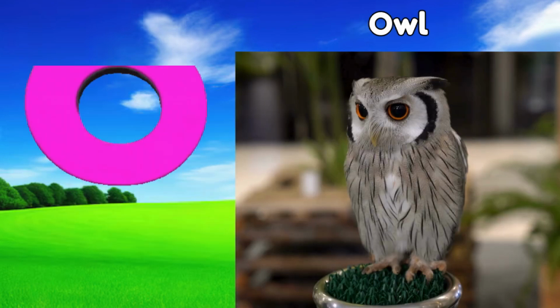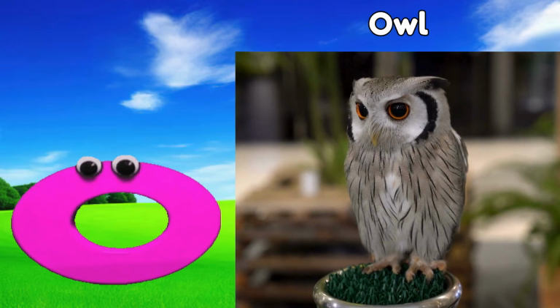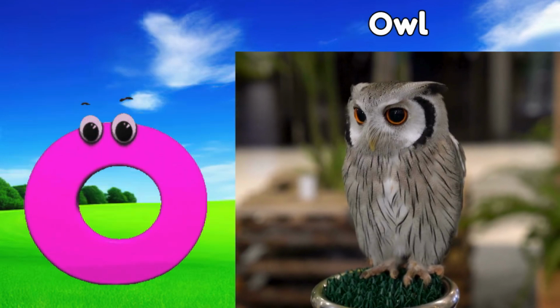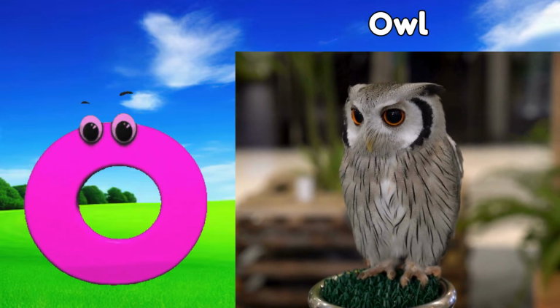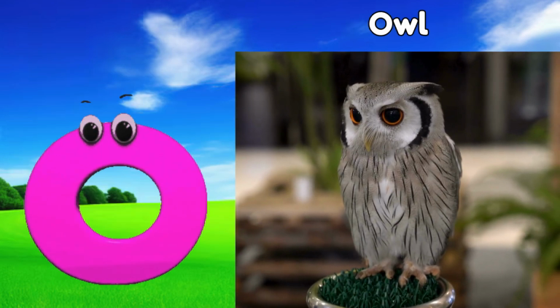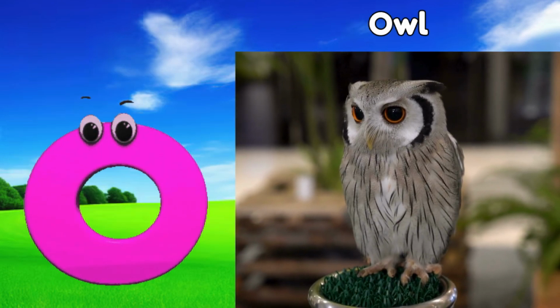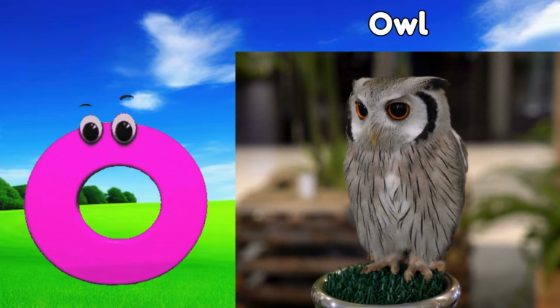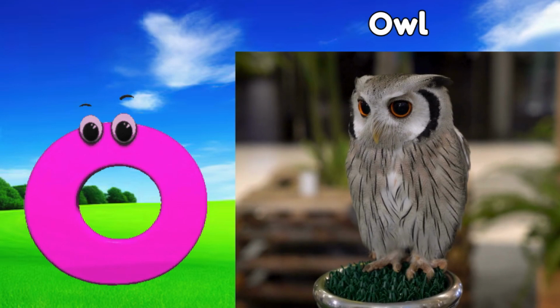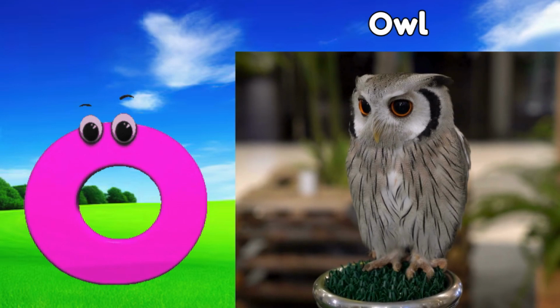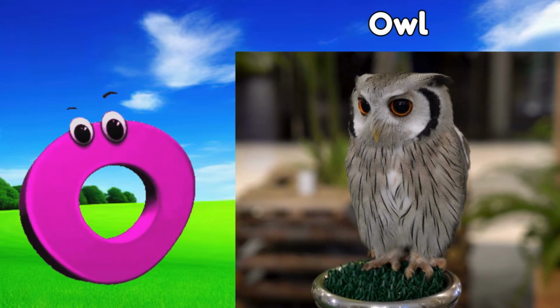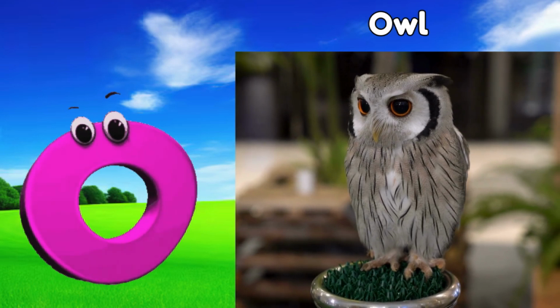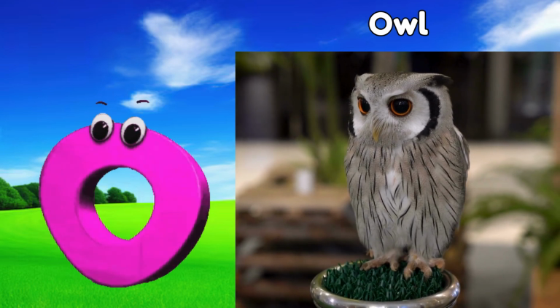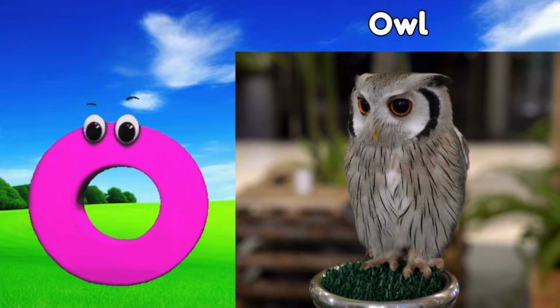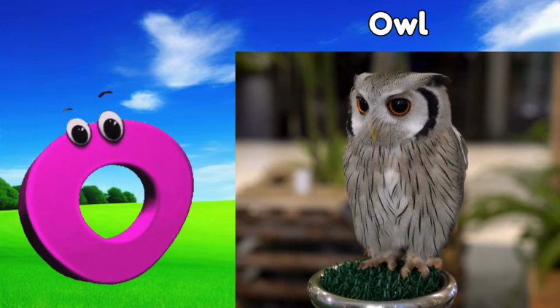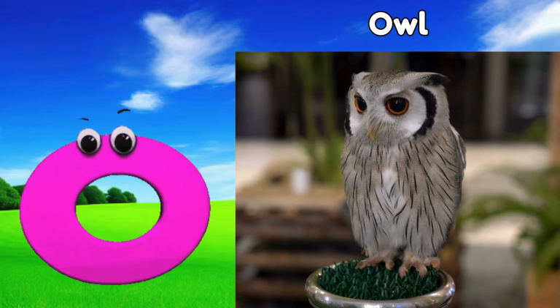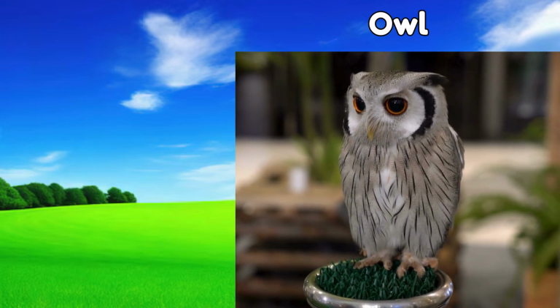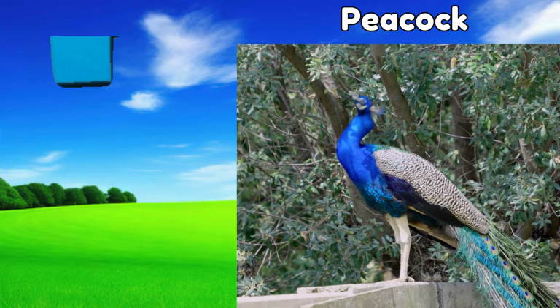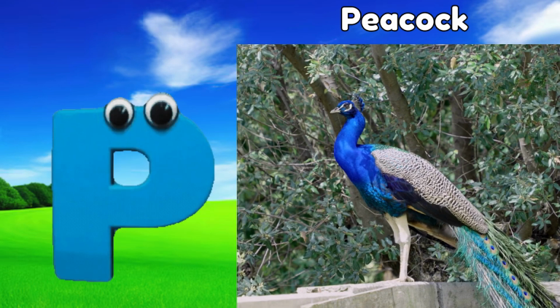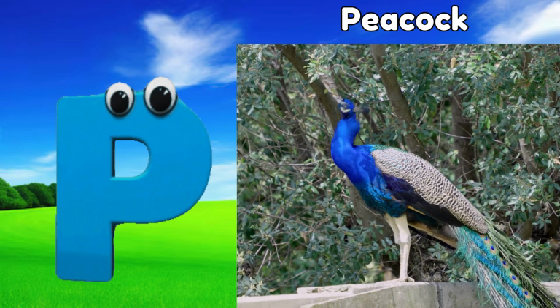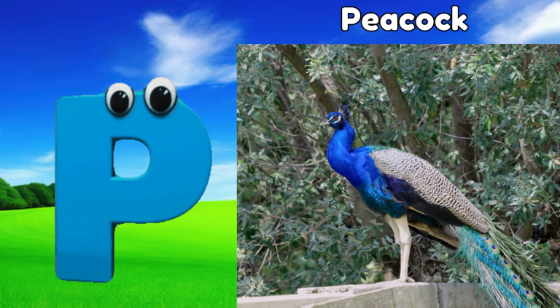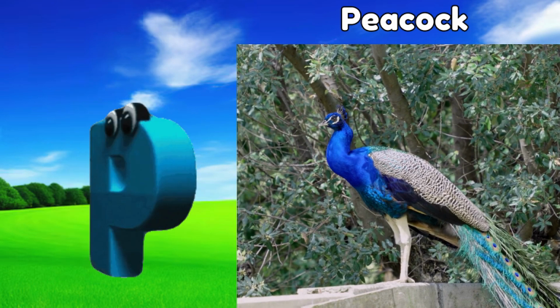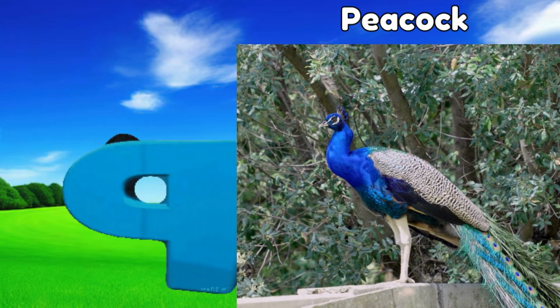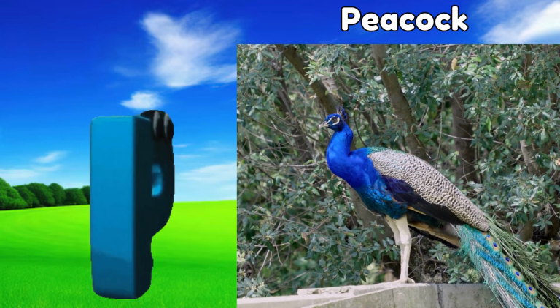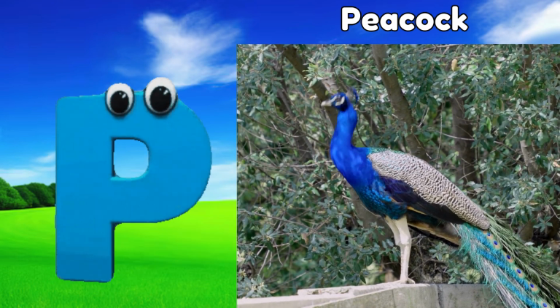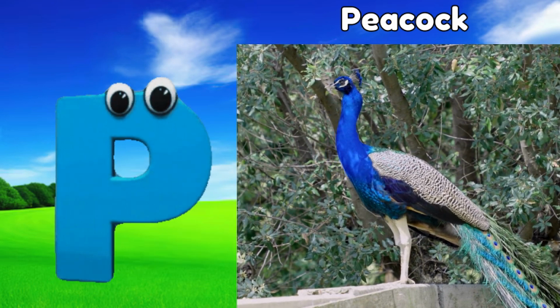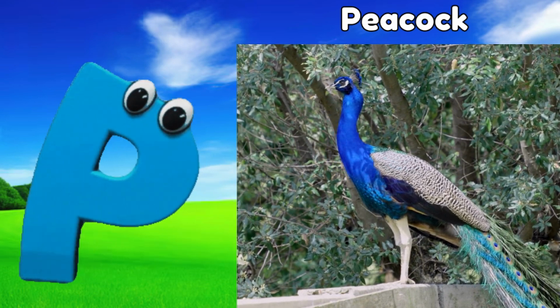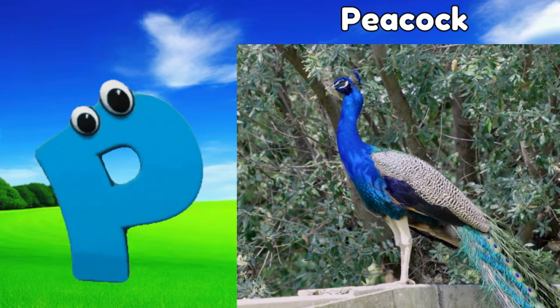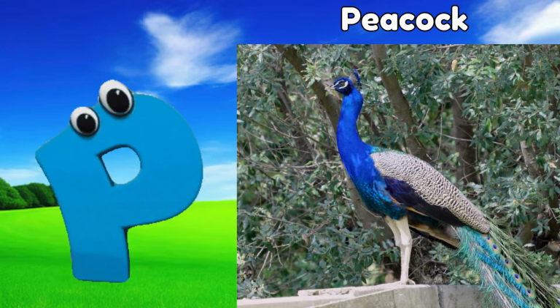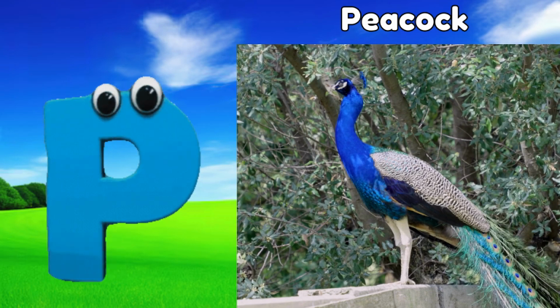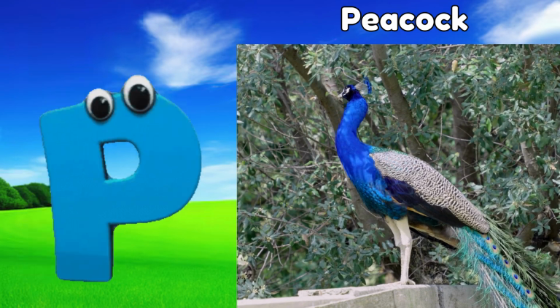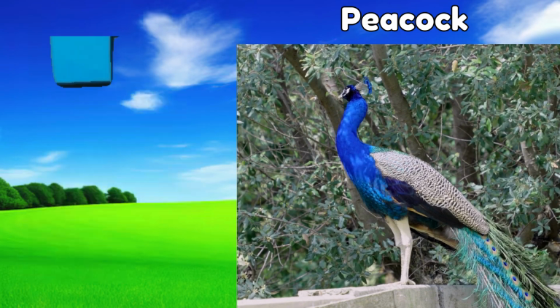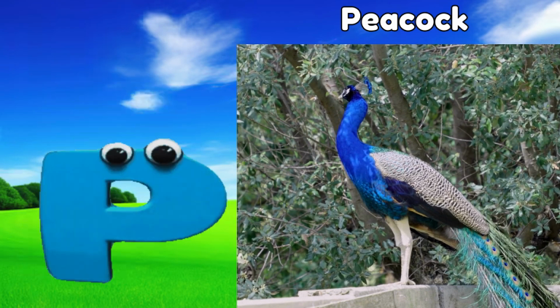O is for owl, oh, owl. P is for peacock, puh, peacock.